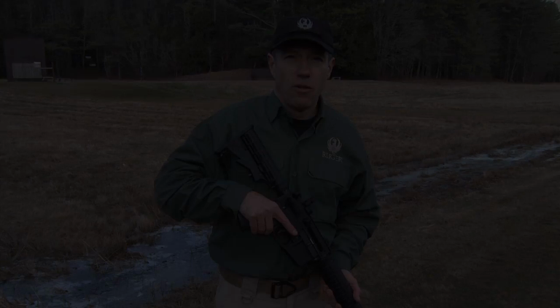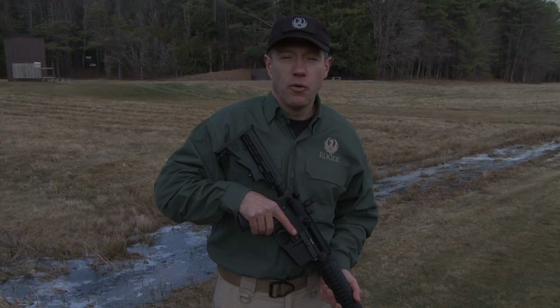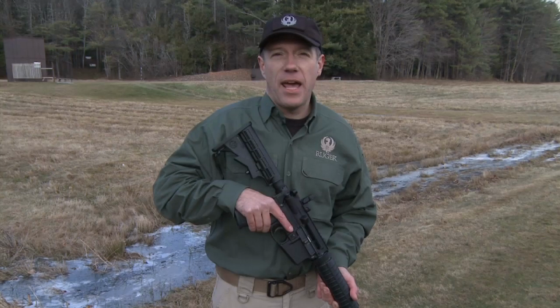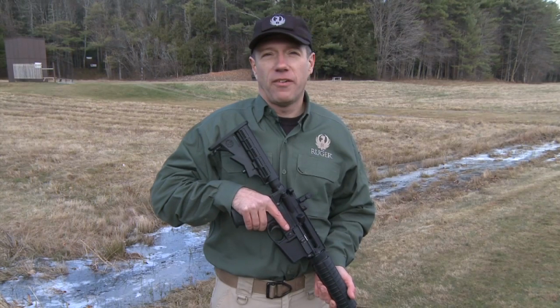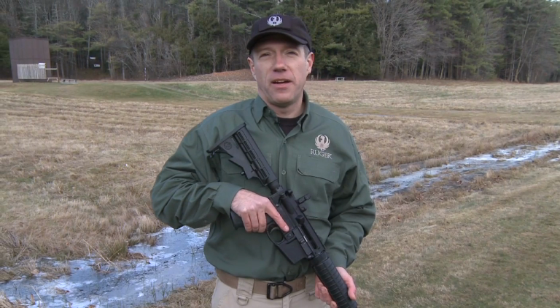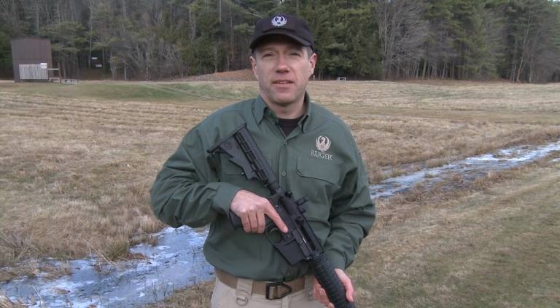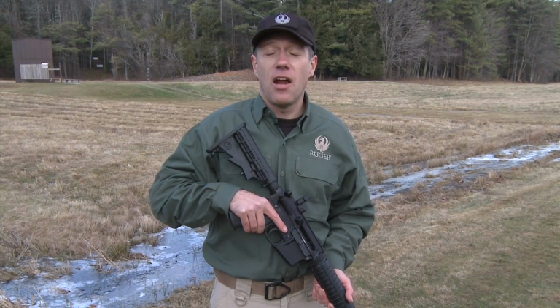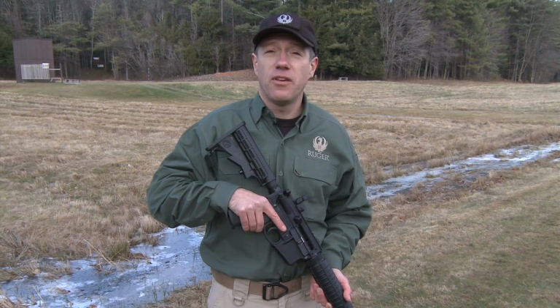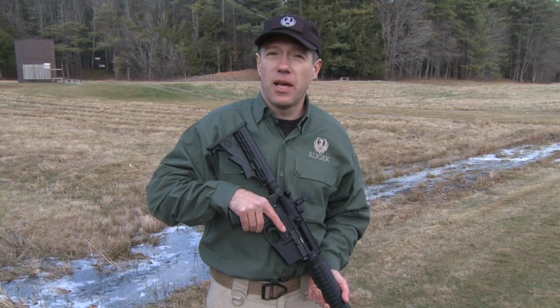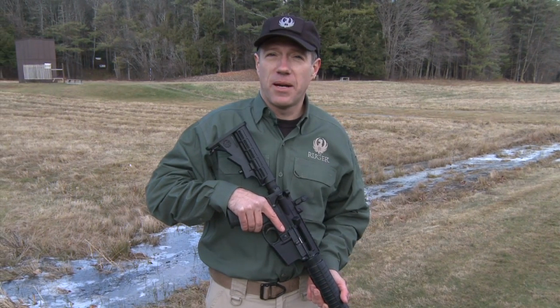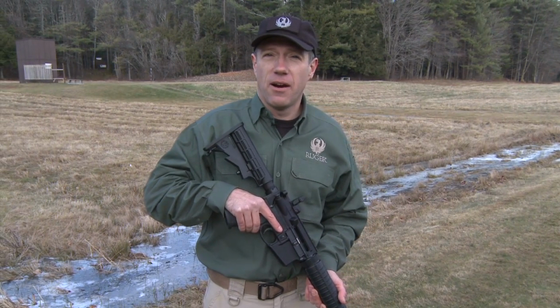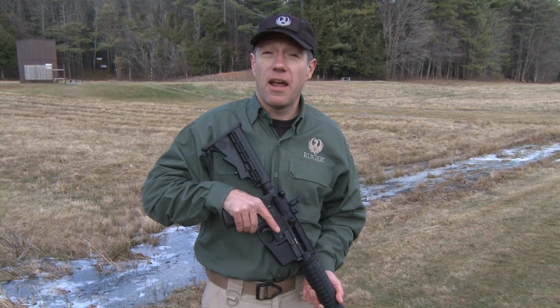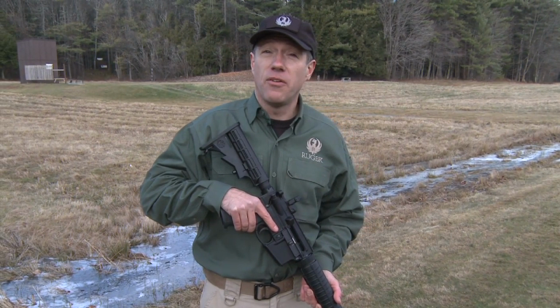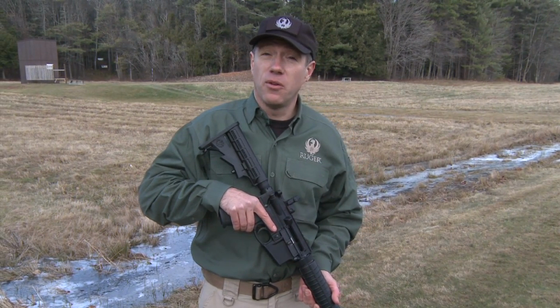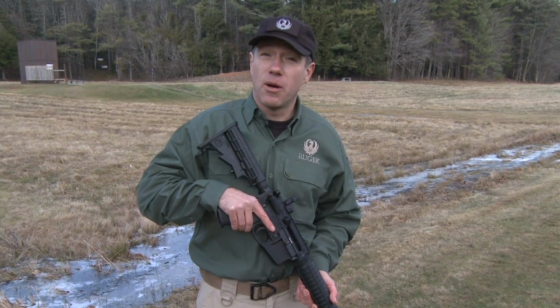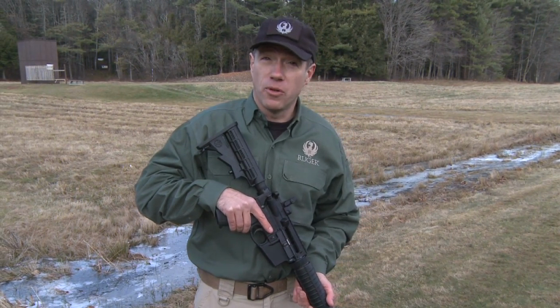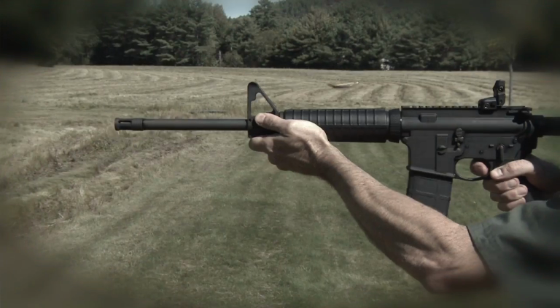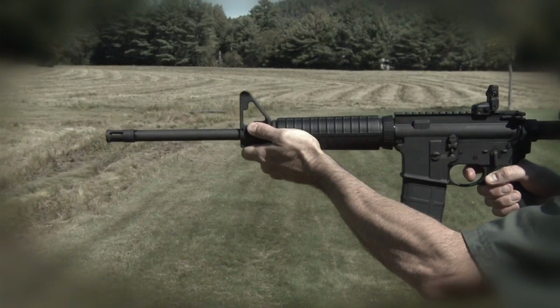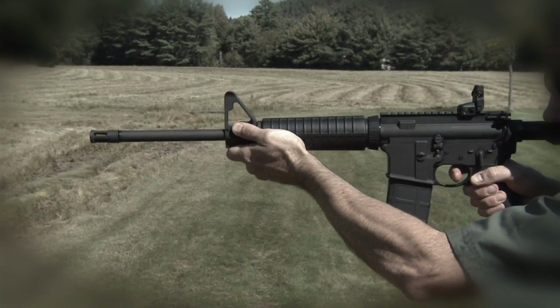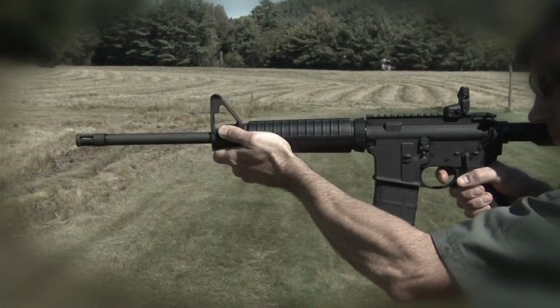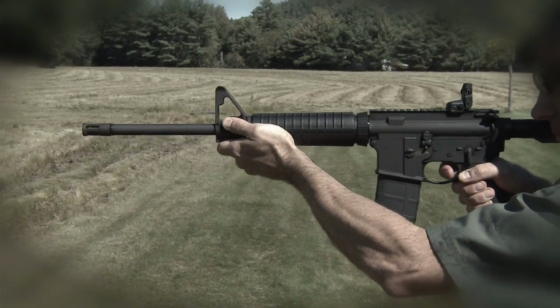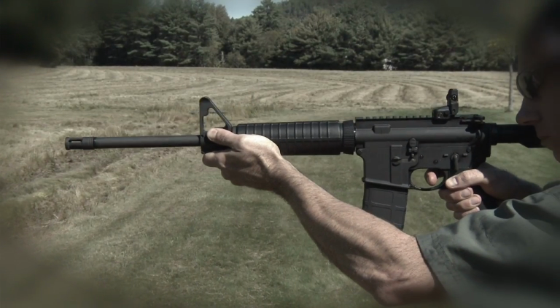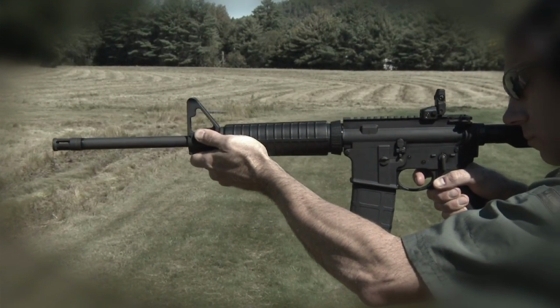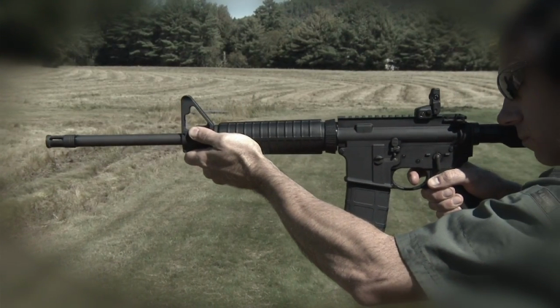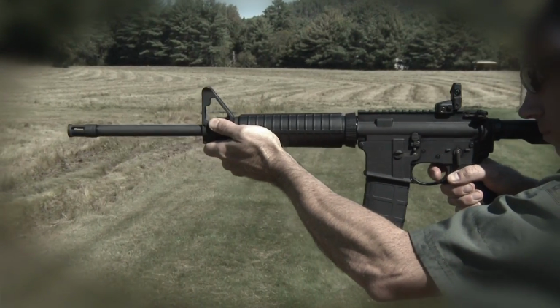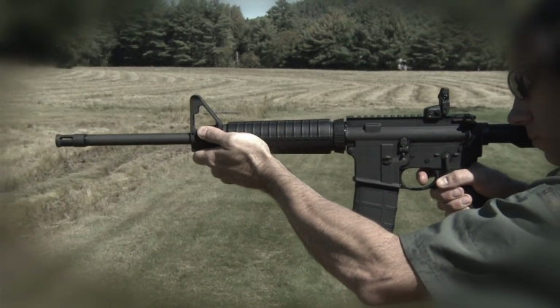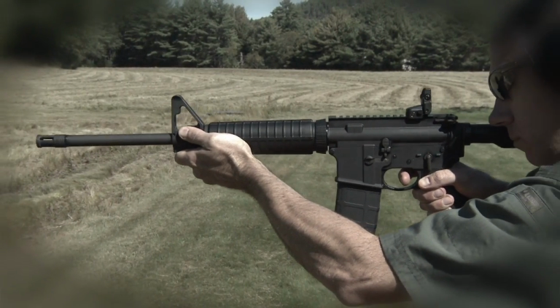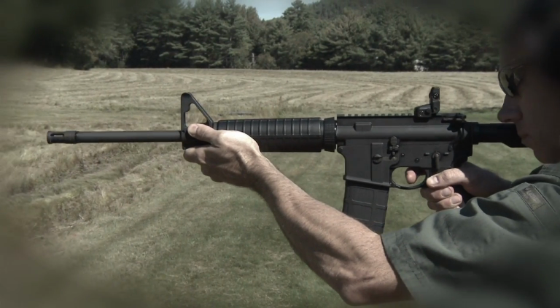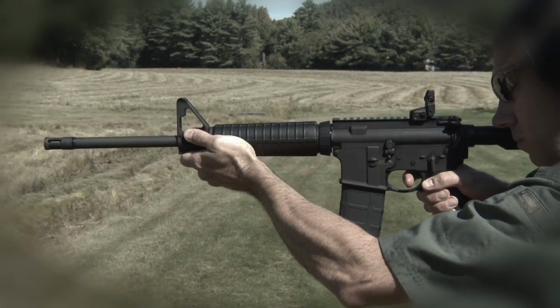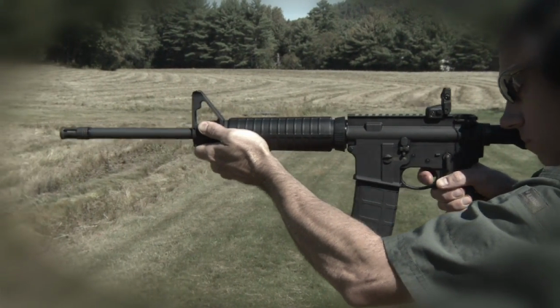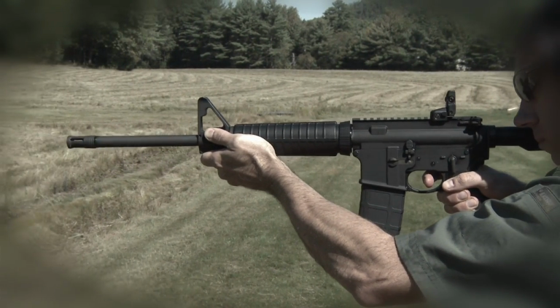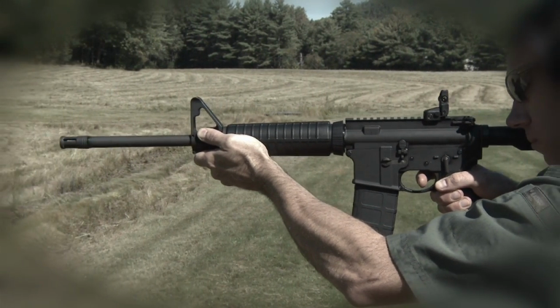The Ruger AR-556 — everything you like about an AR, everything you like about Ruger, wrapped up in one package. Lightweight, accurate, reliable, and a solid value.